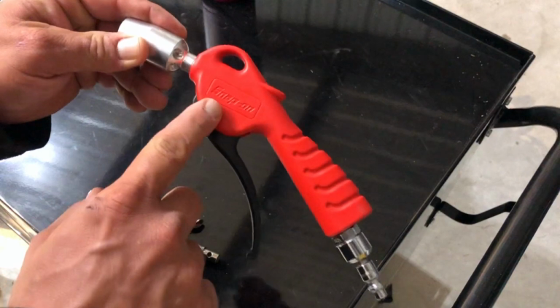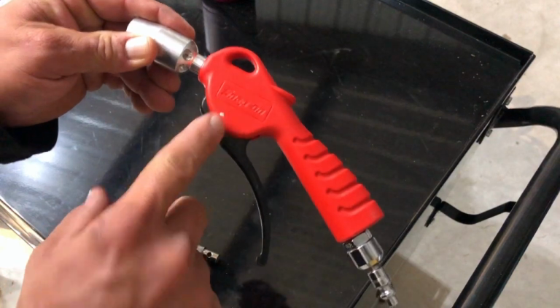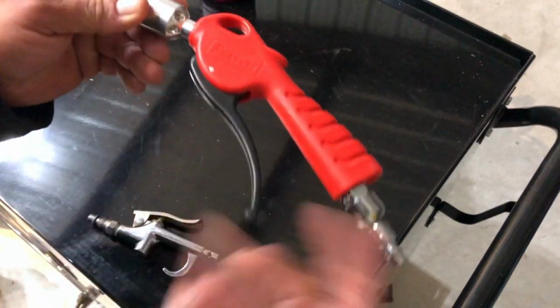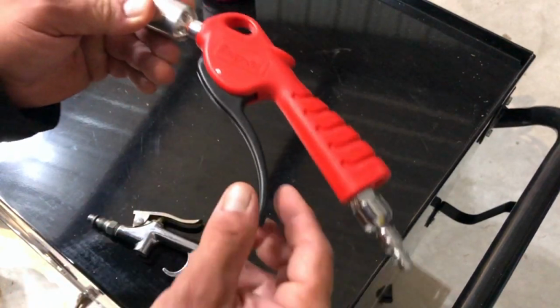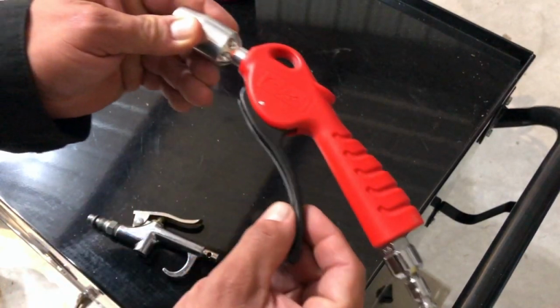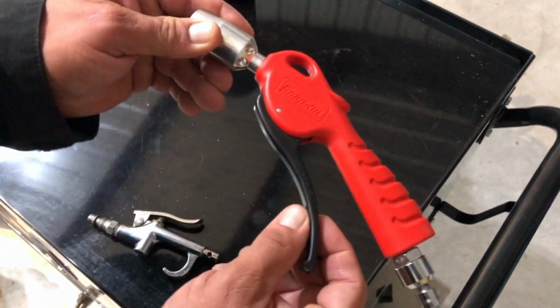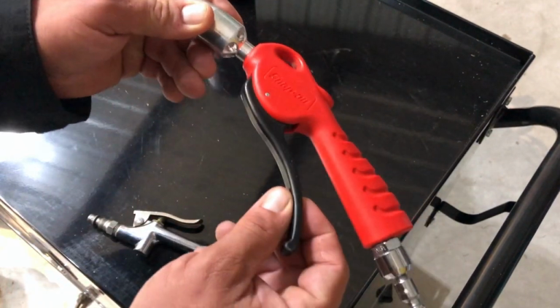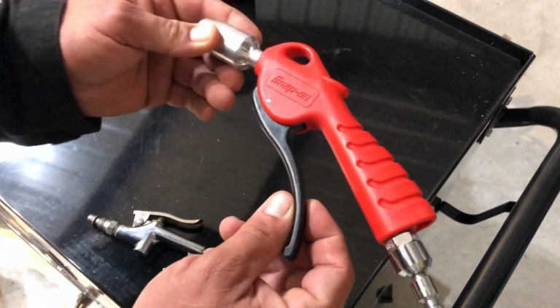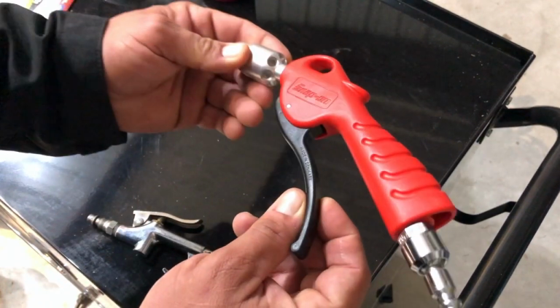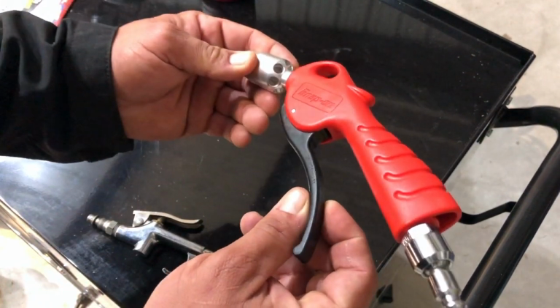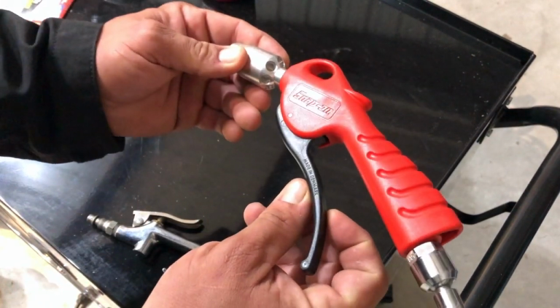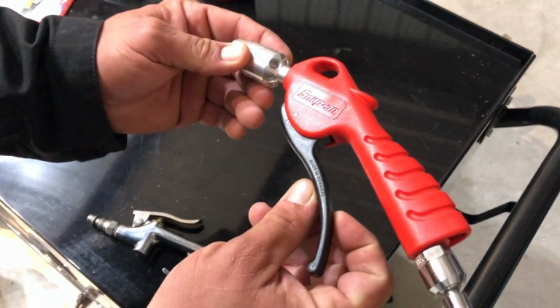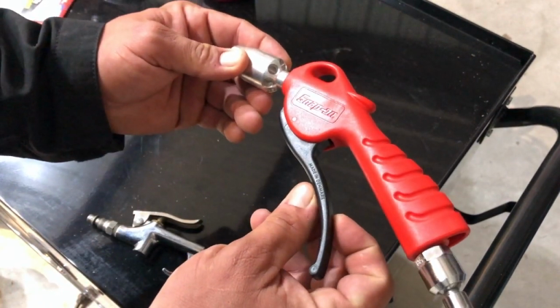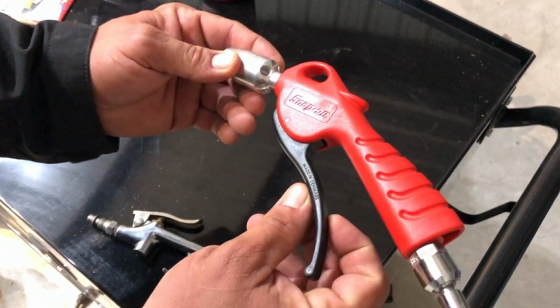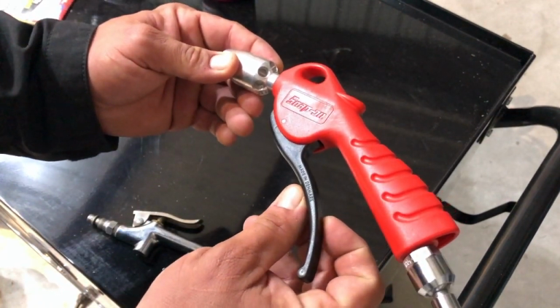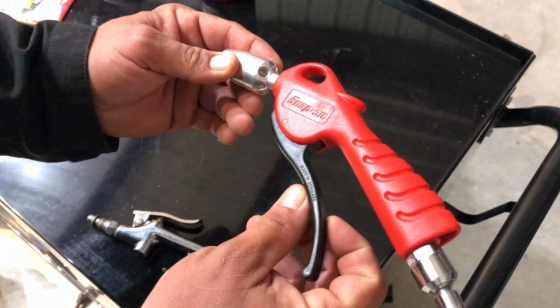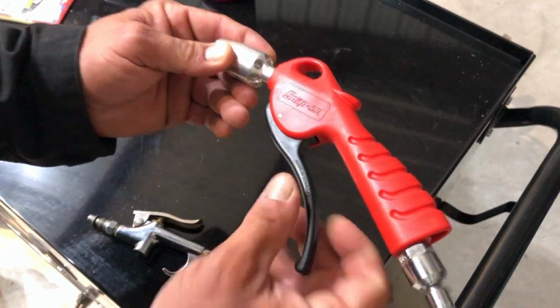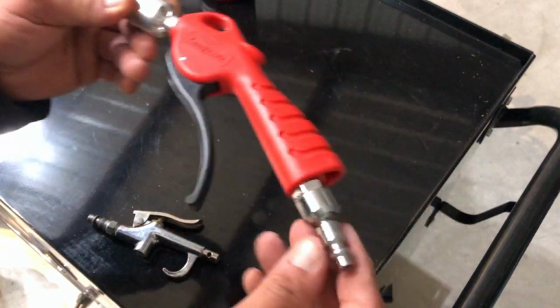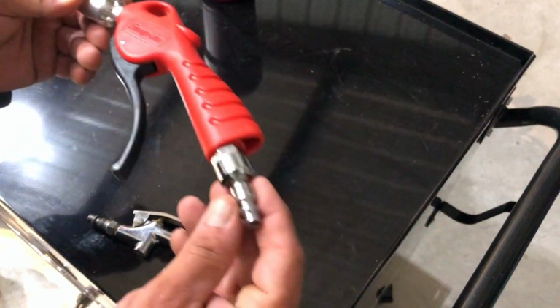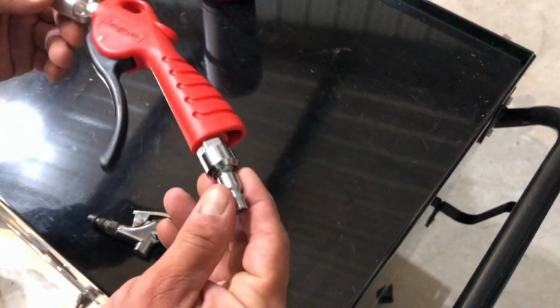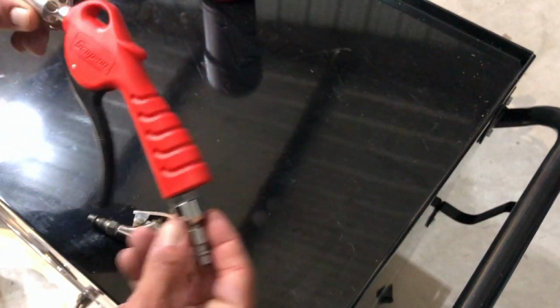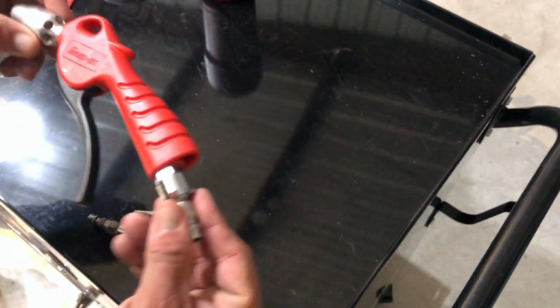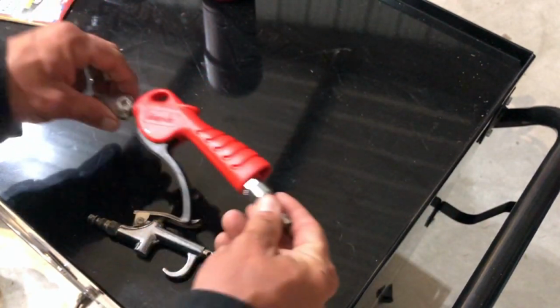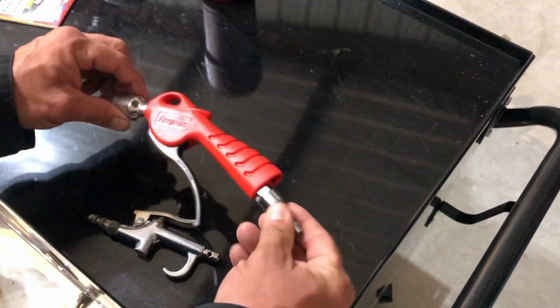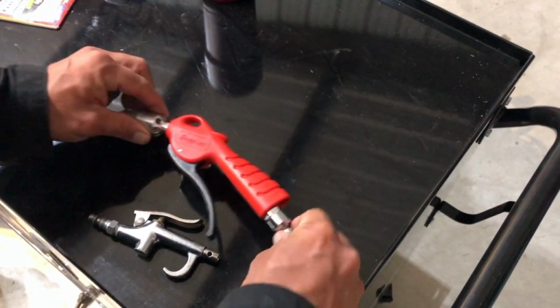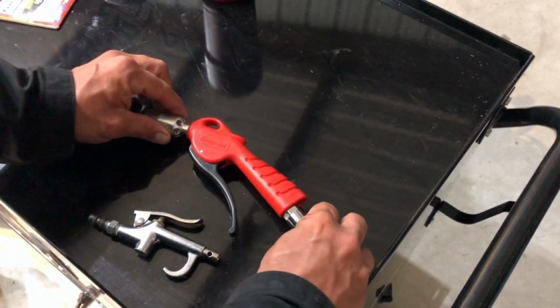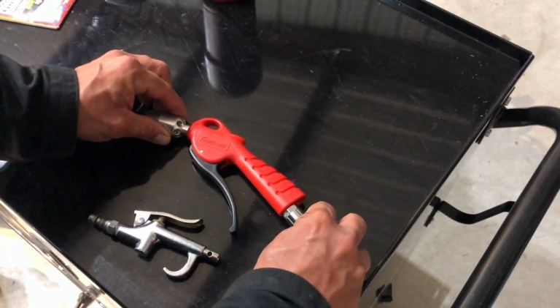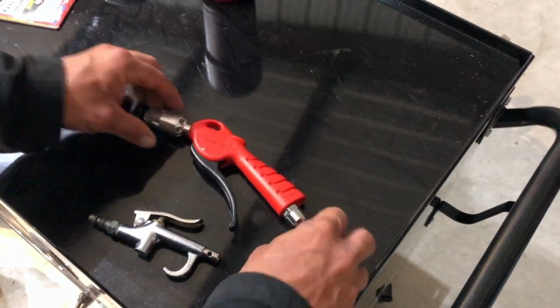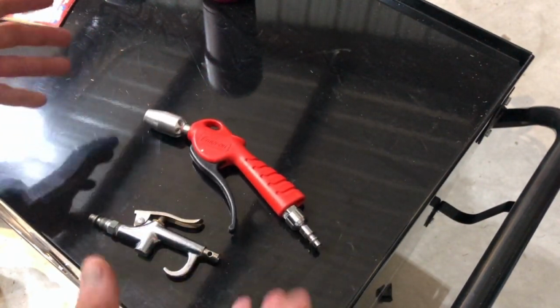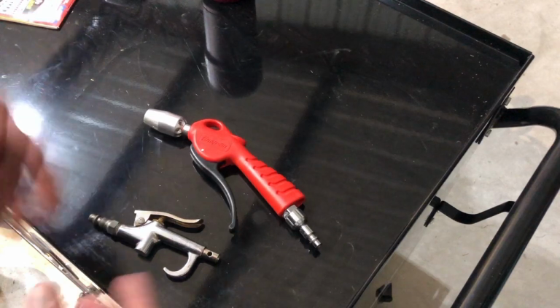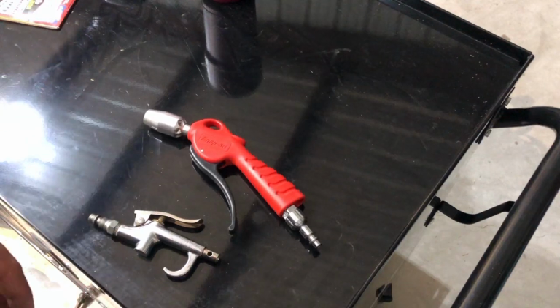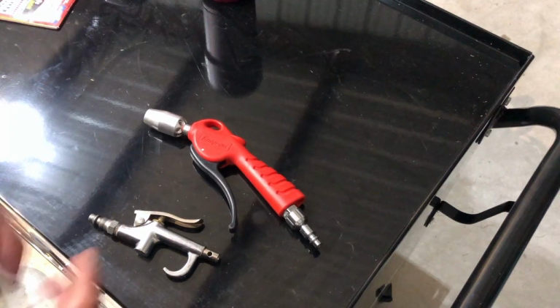It has a Snap-on lifetime warranty and it's made in Denmark. It's a good air gun. Let me tell you the goods and the bads about it.